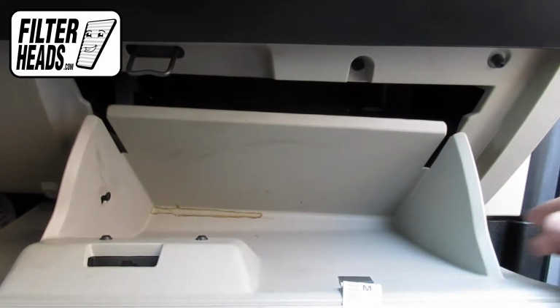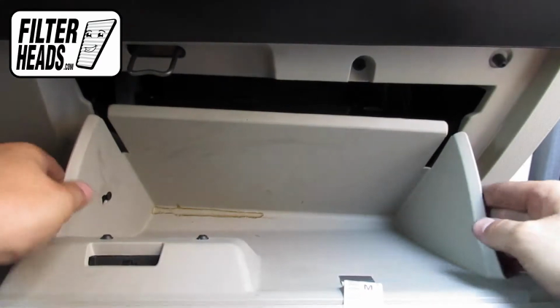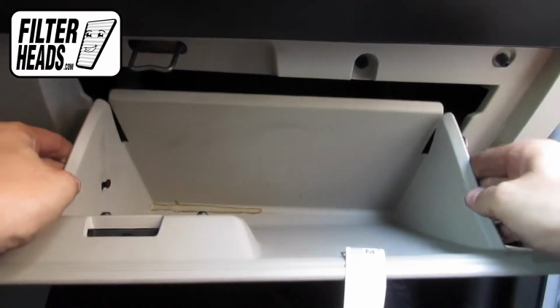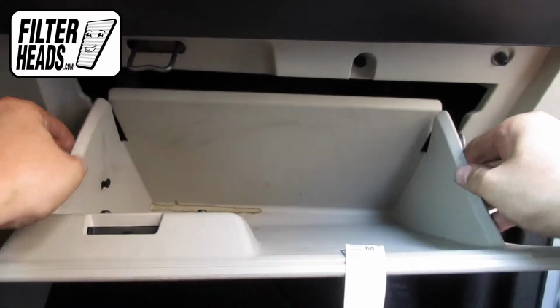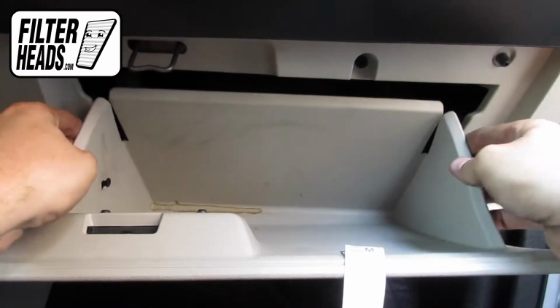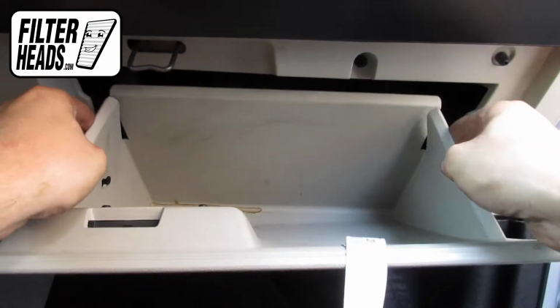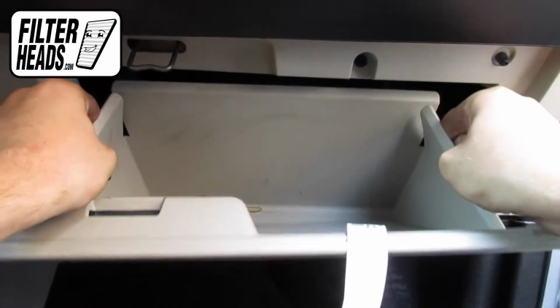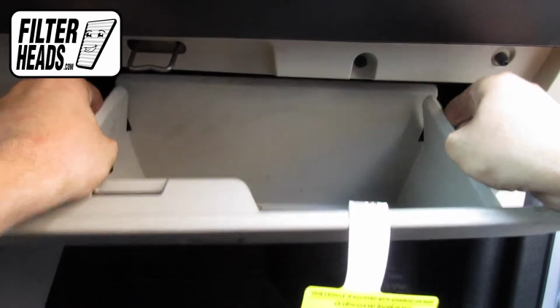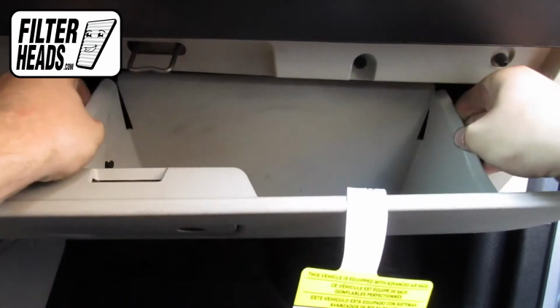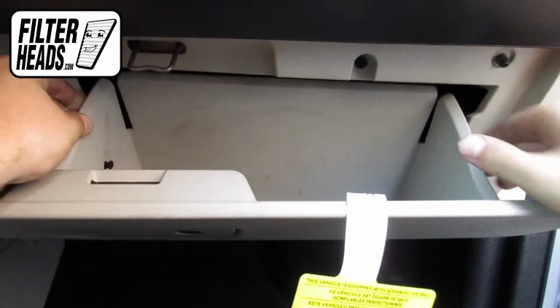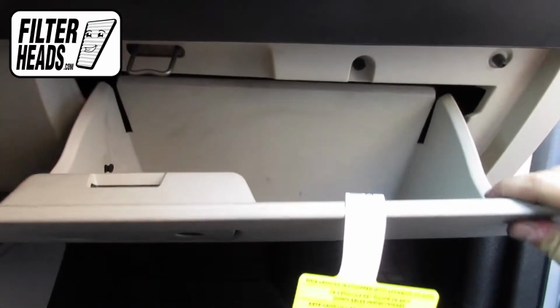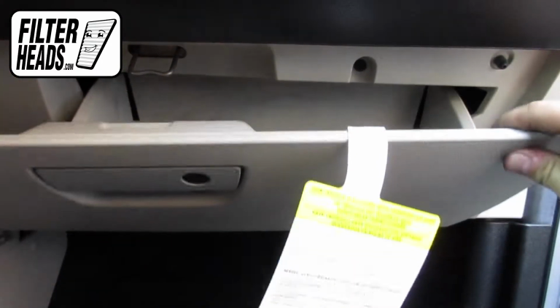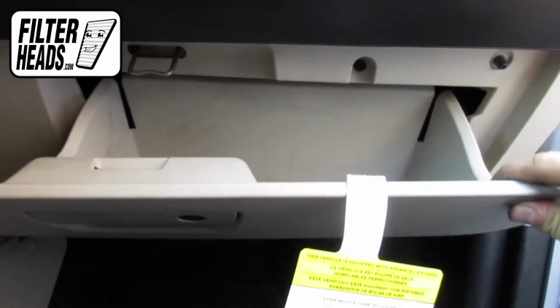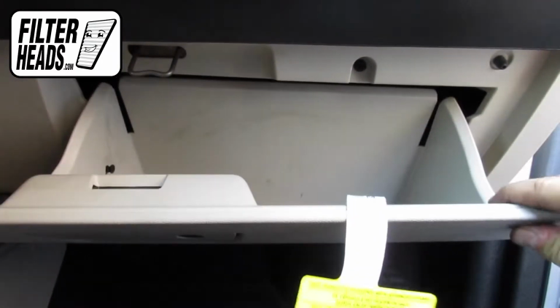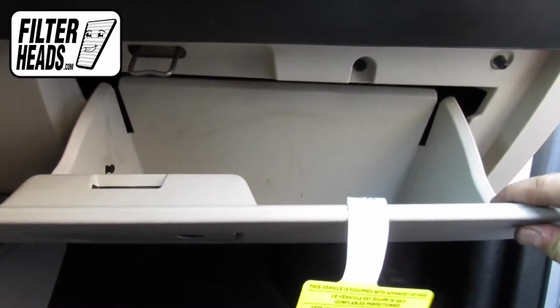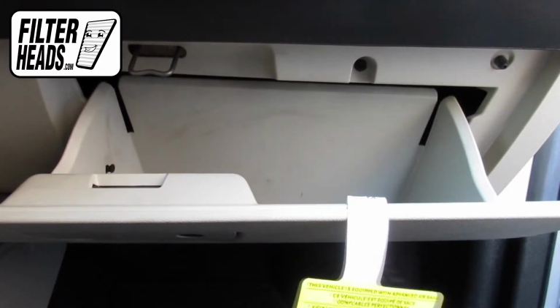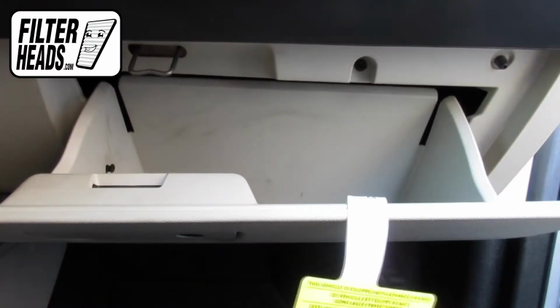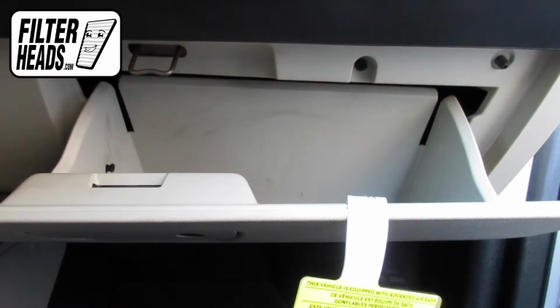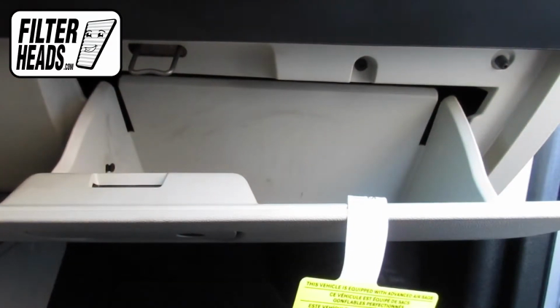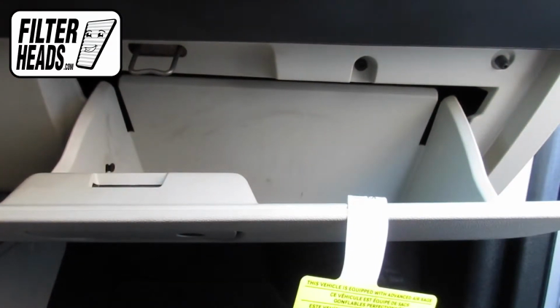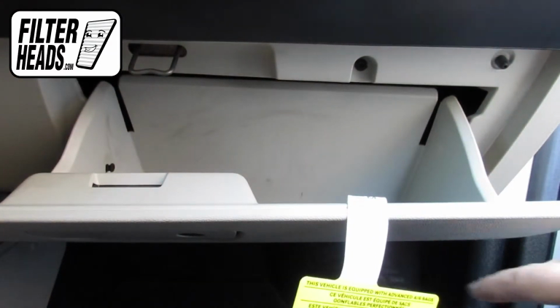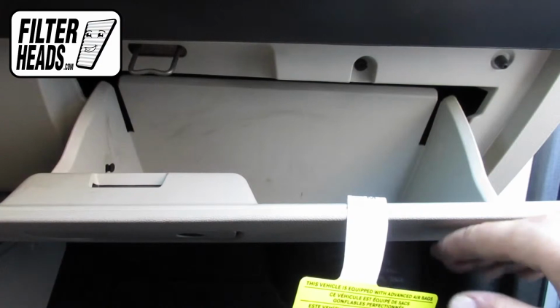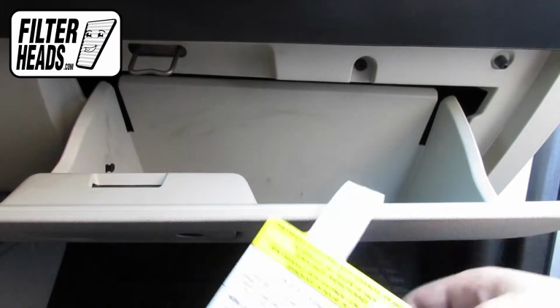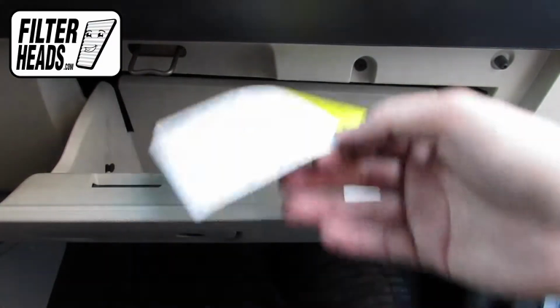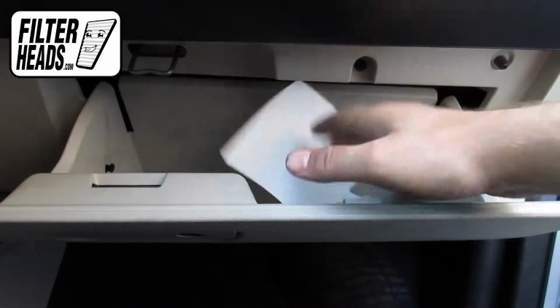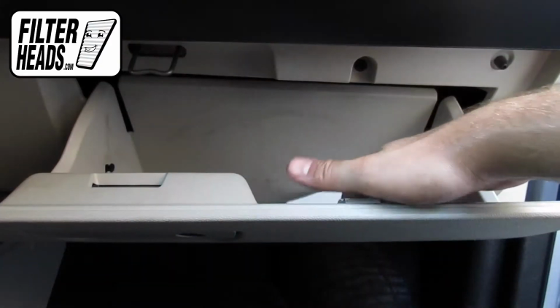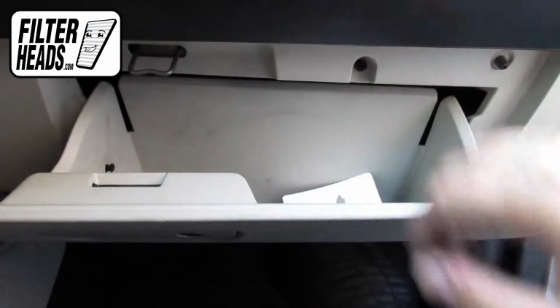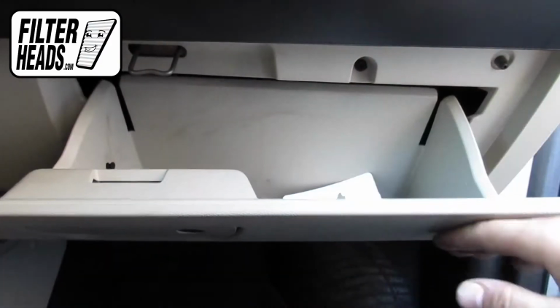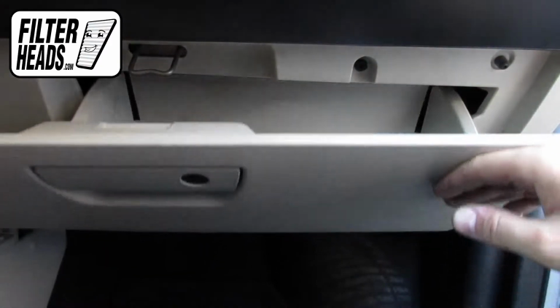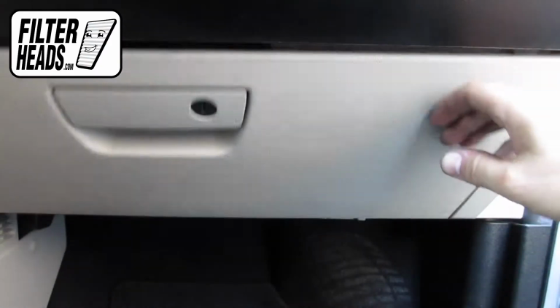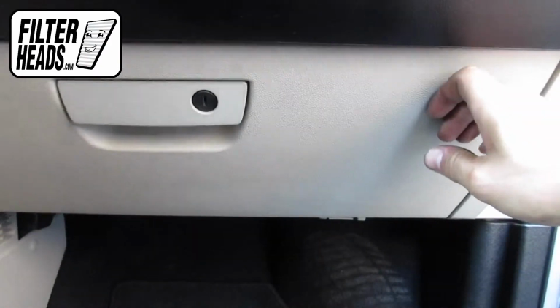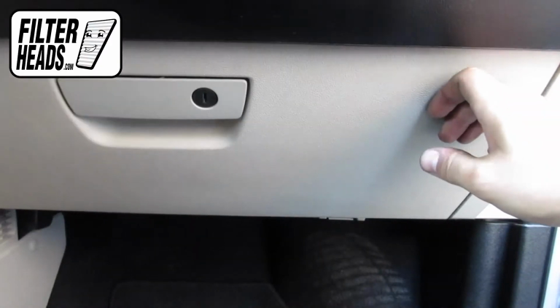After lifting the glove box, push in on the sides to get the two securing tabs behind the frame, then close the glove box.